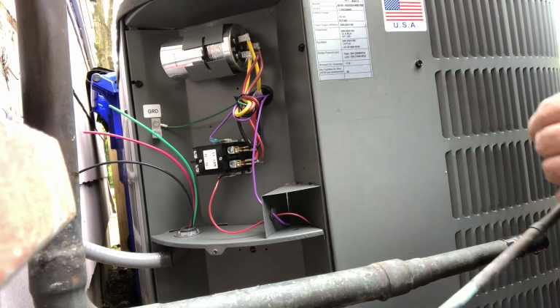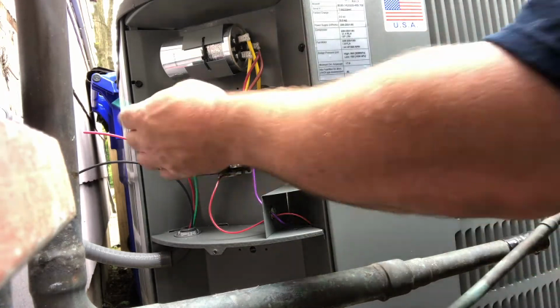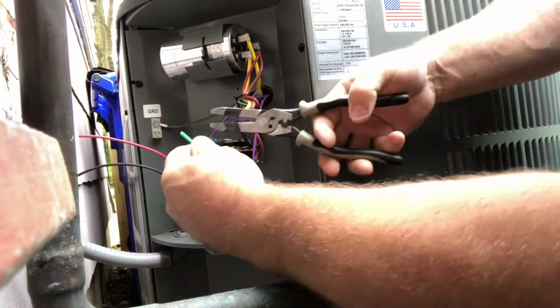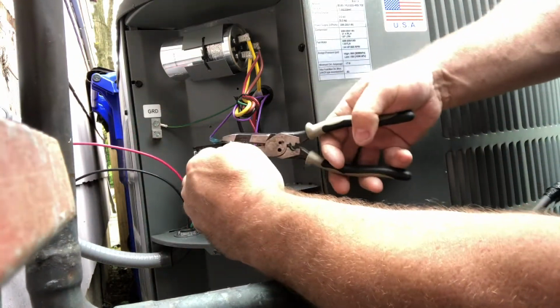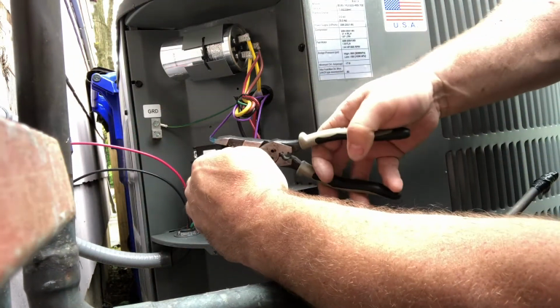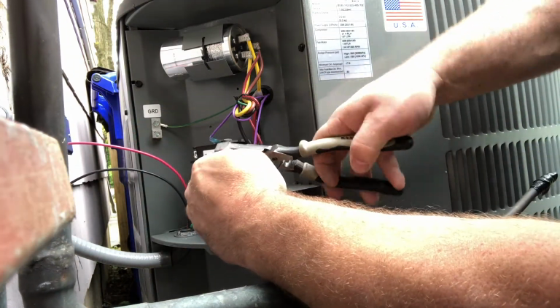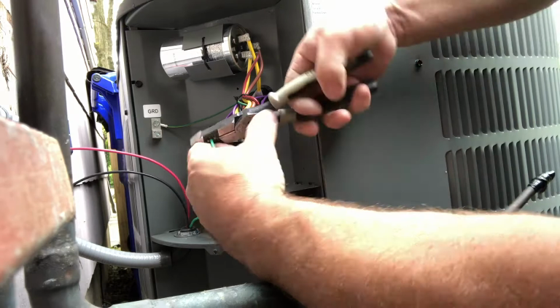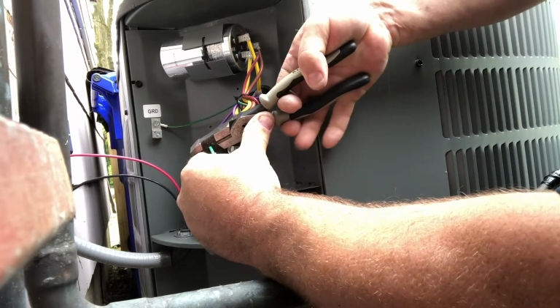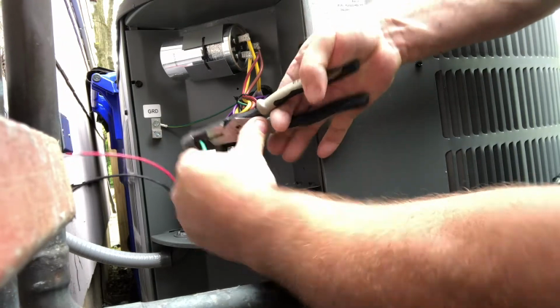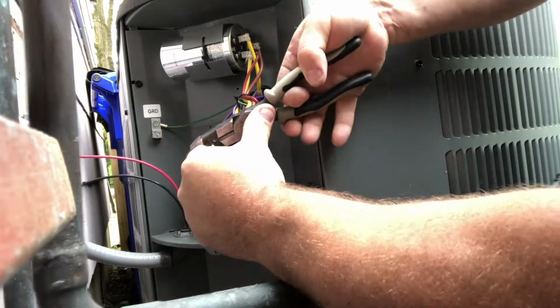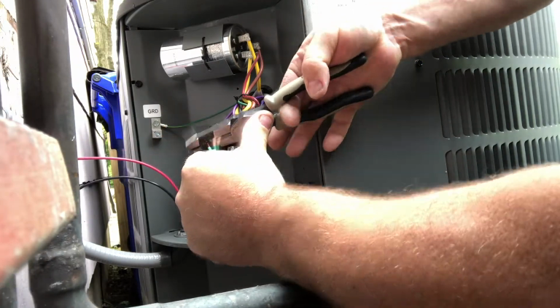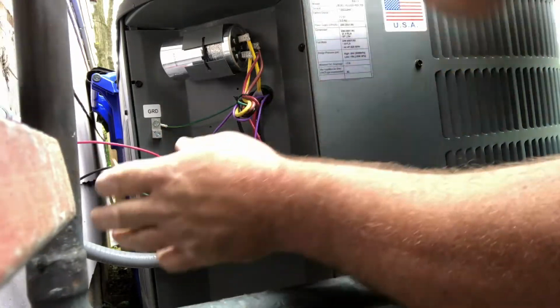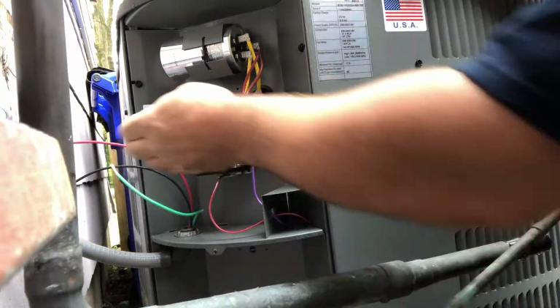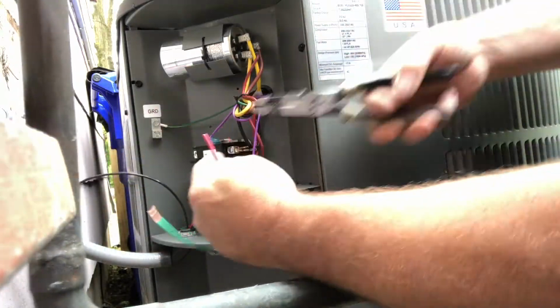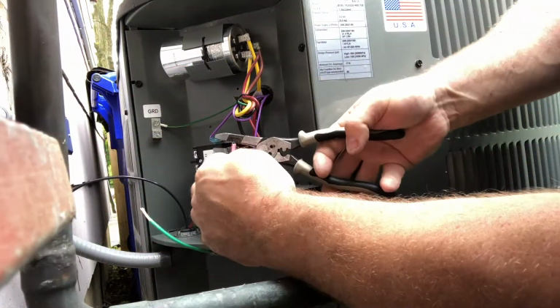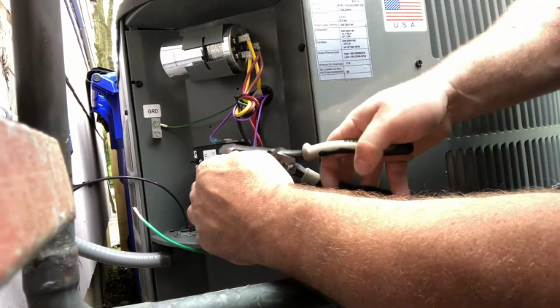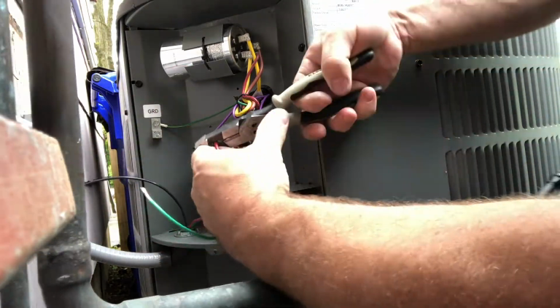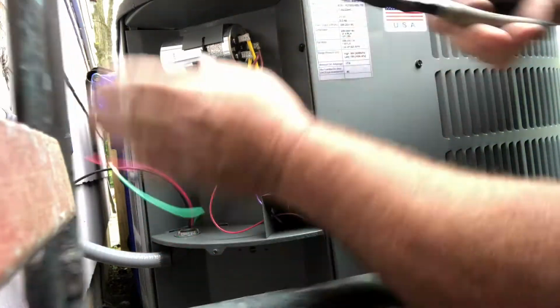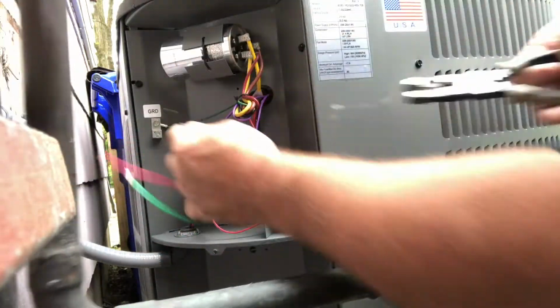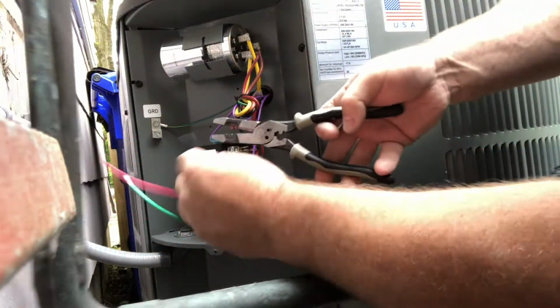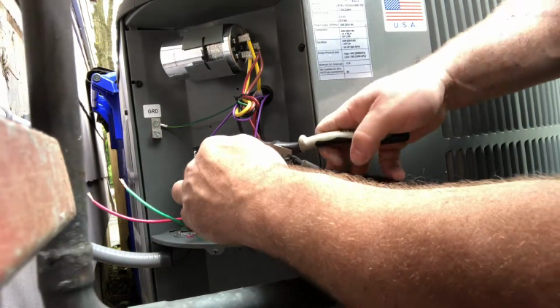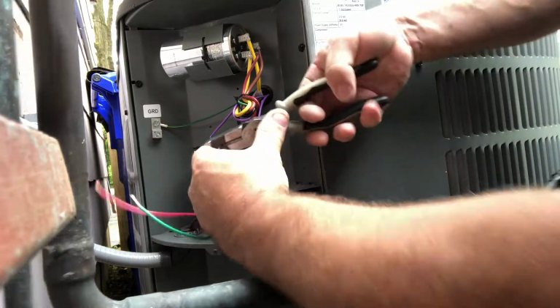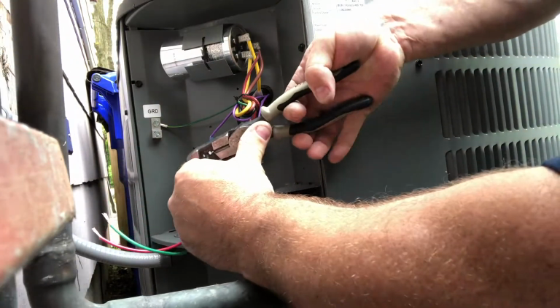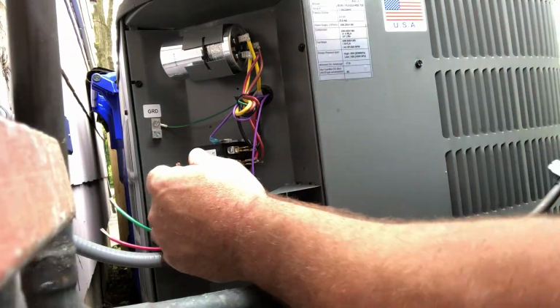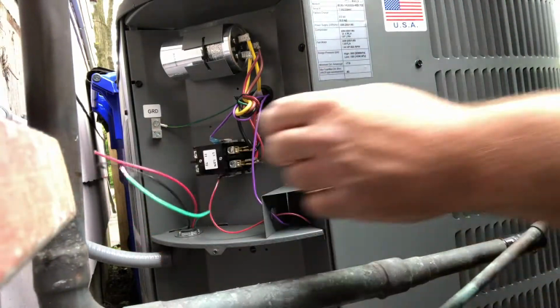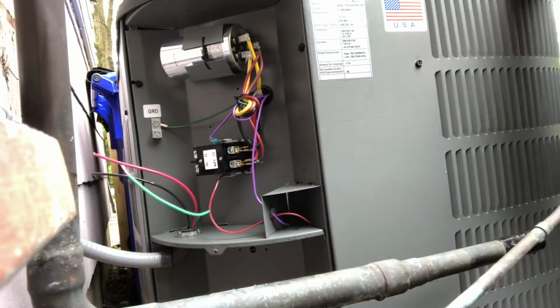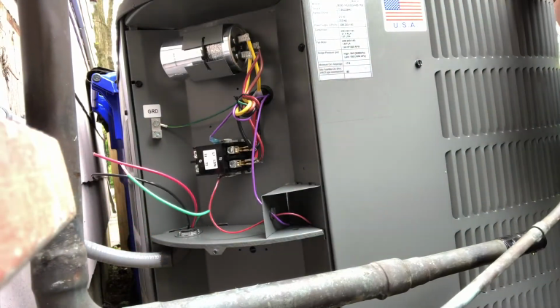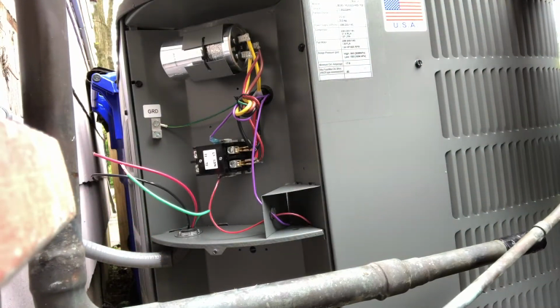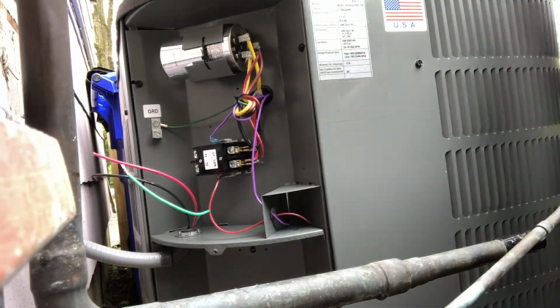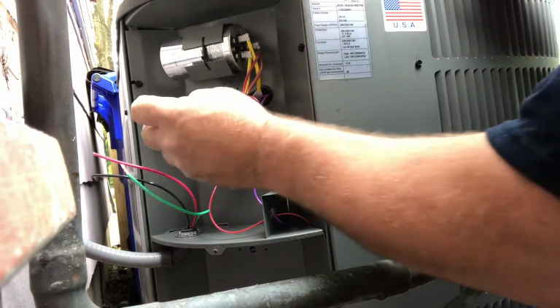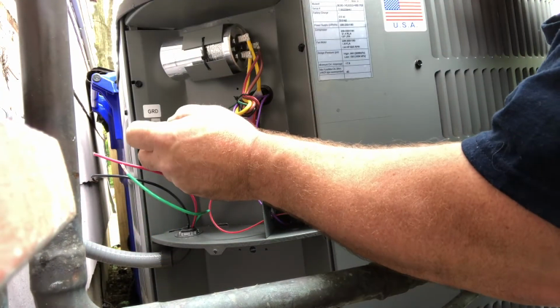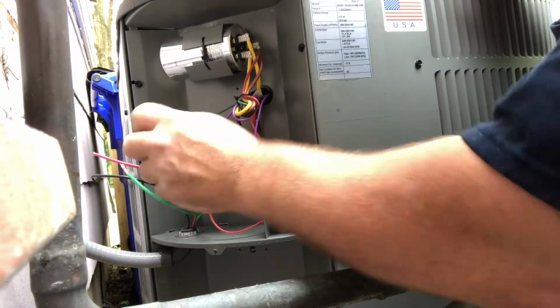The supply conductors from the non-fused disconnect will be terminated at terminals L1 and L2. The green ground wire will be terminated at the ground terminal marked GRD.